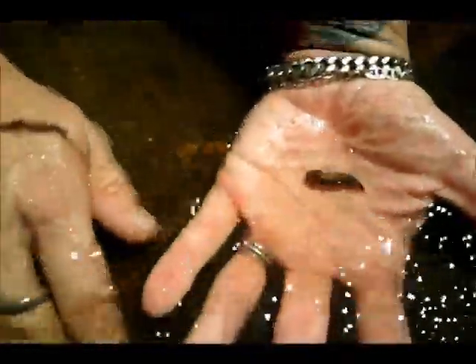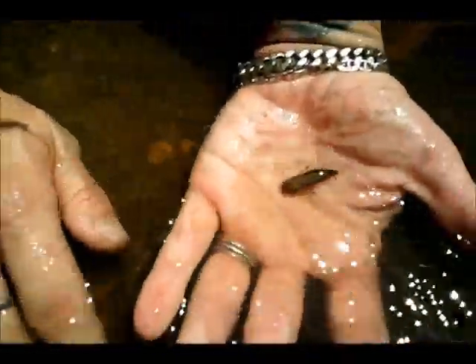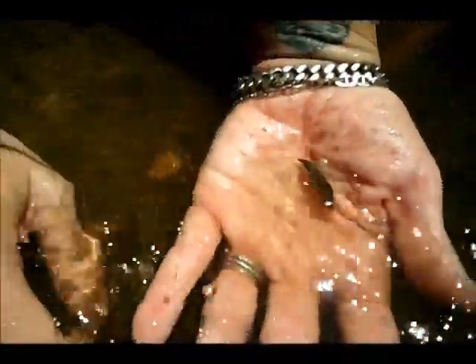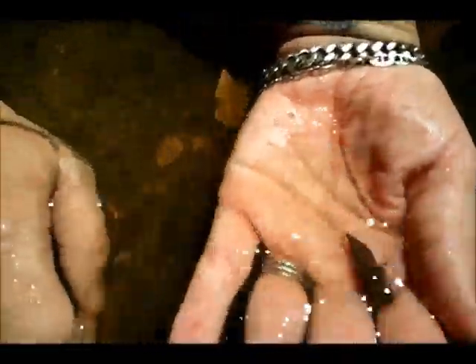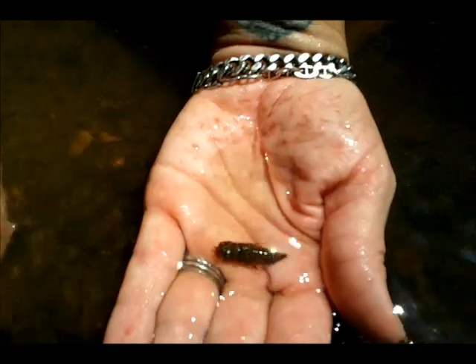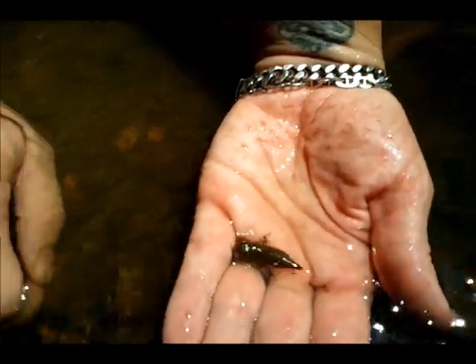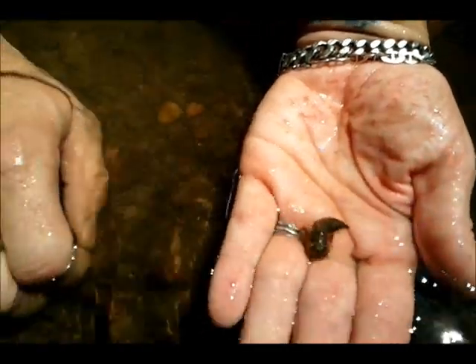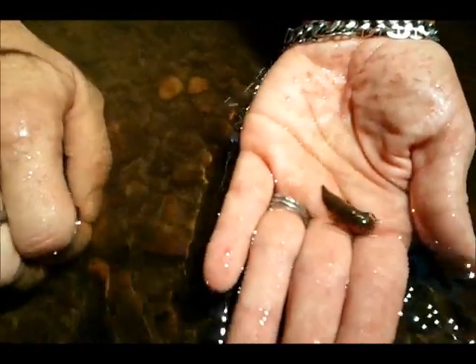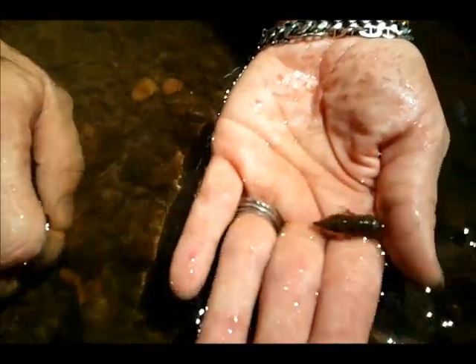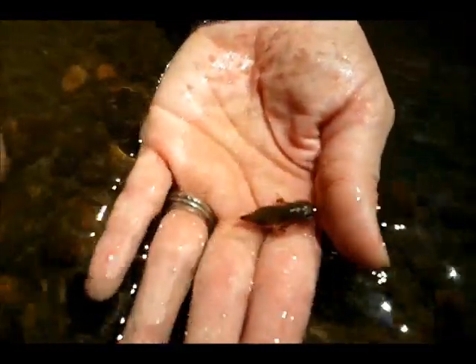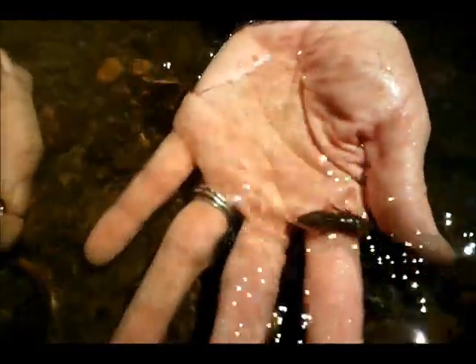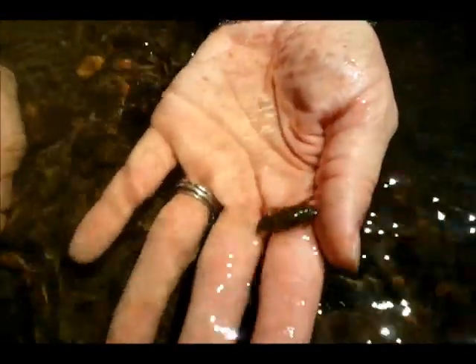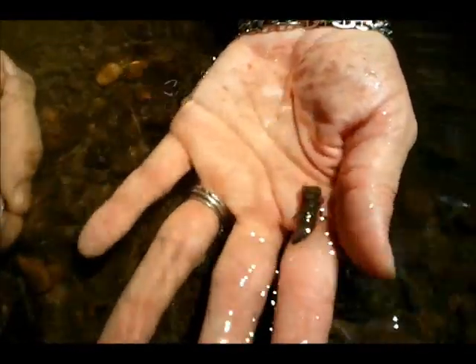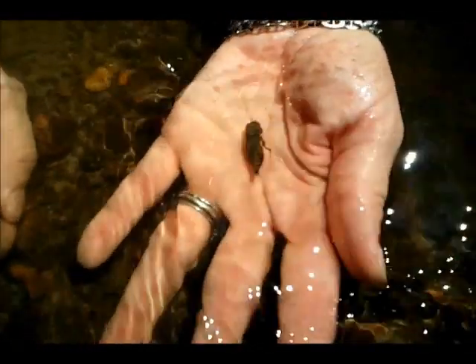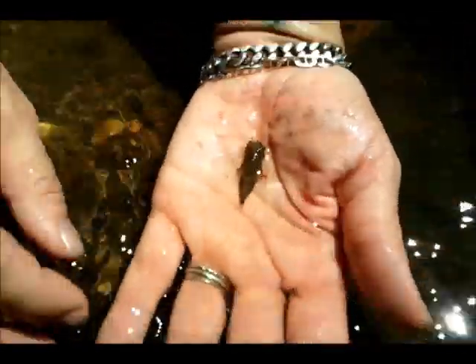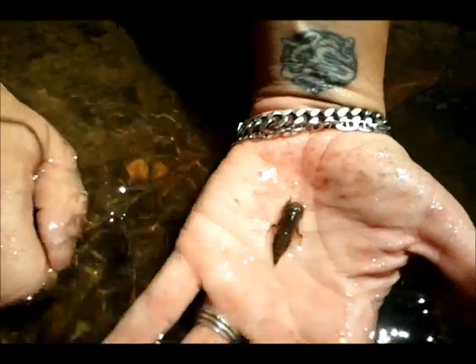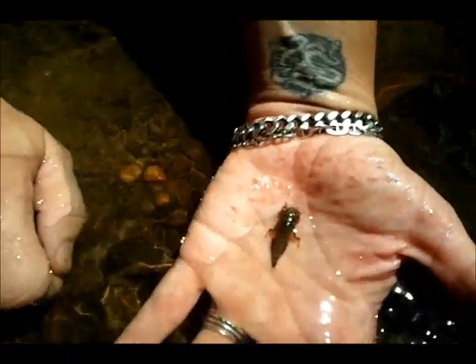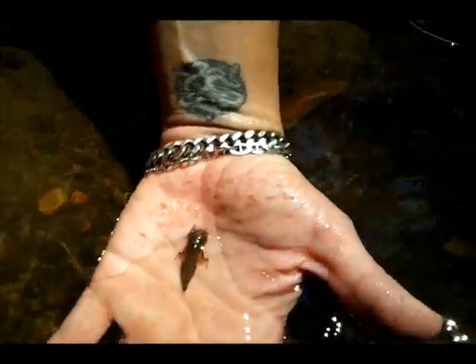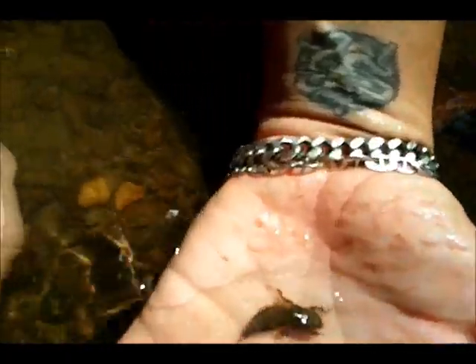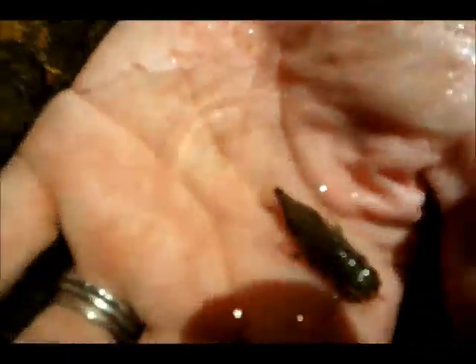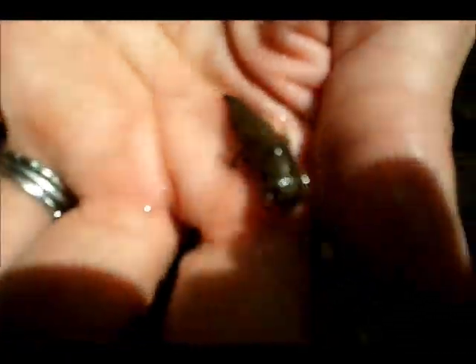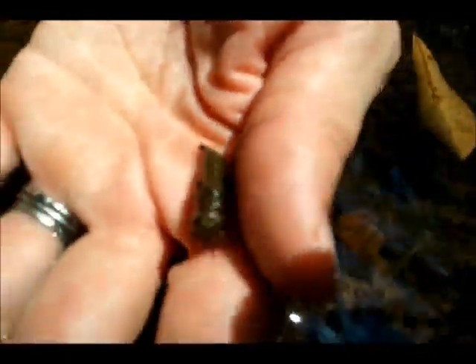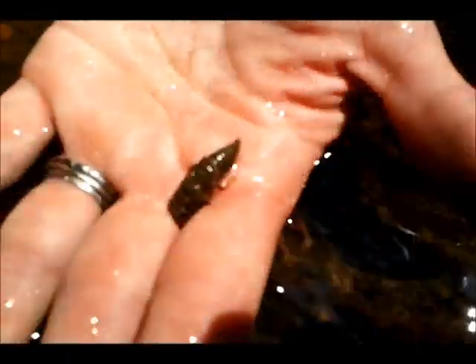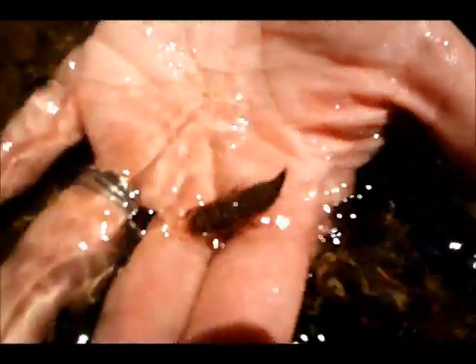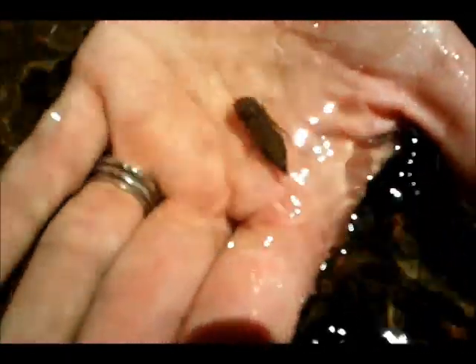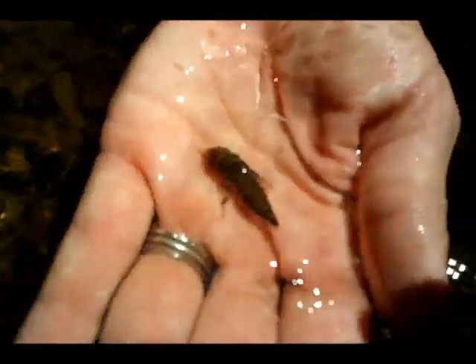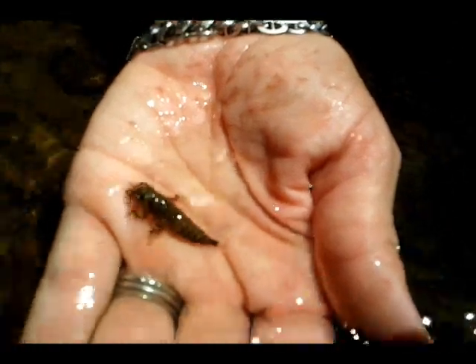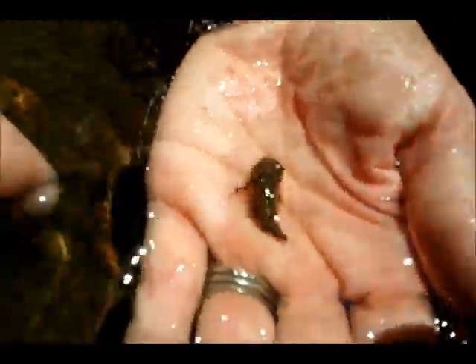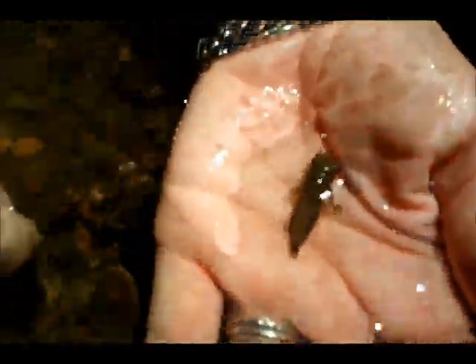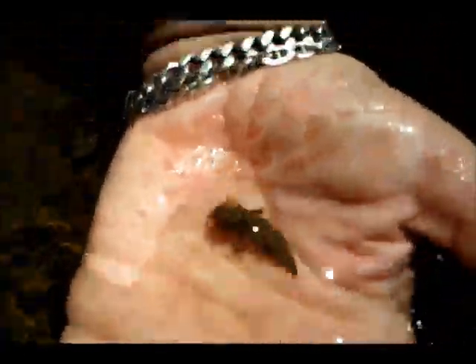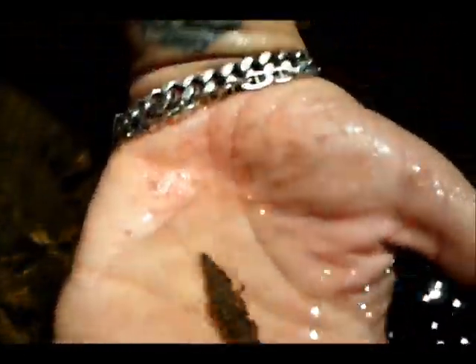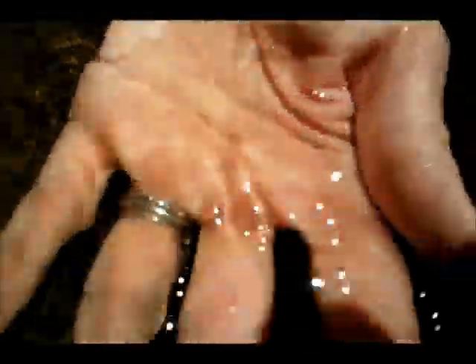What you got there? A little dragonfly nymph. Wow, that's pretty cool. We find these in the creek all the time — until a few years ago we didn't know what they were. That's what a dragonfly looks like before they grow wings and fly. Yeah, that's pretty cool.